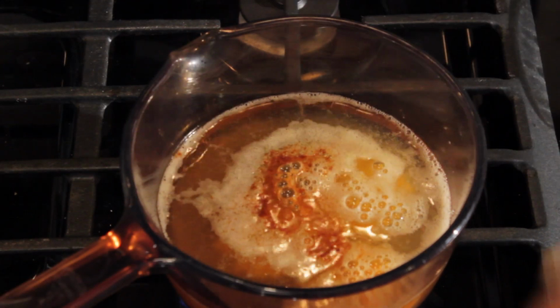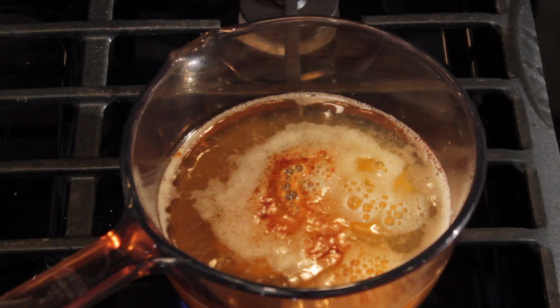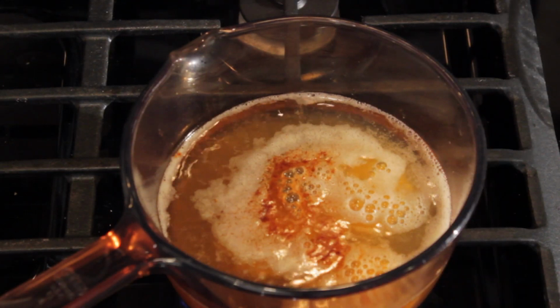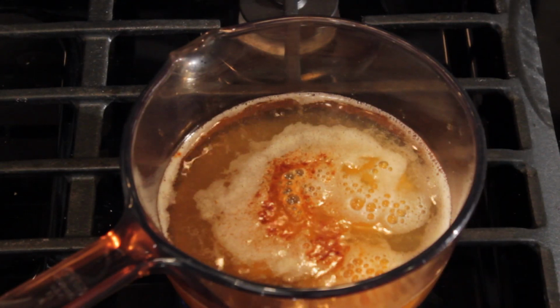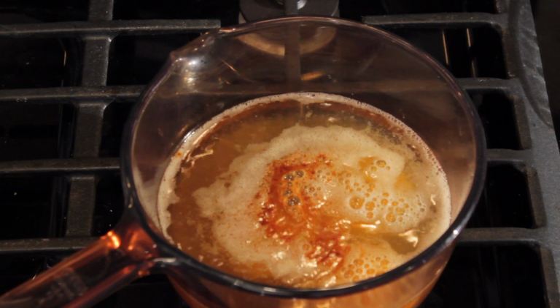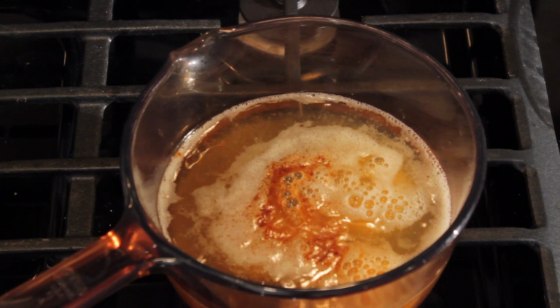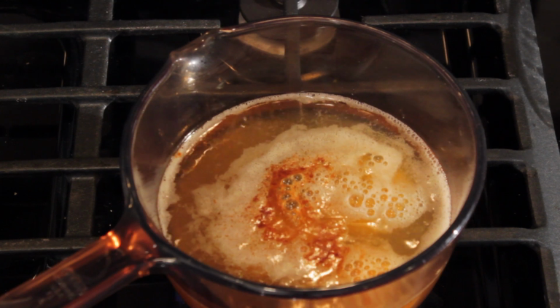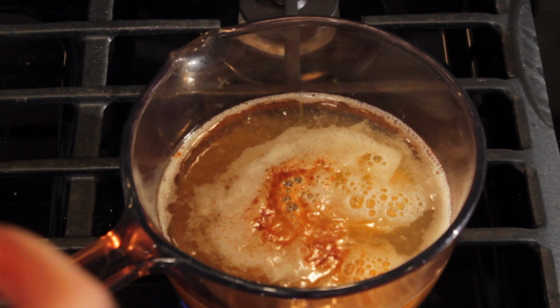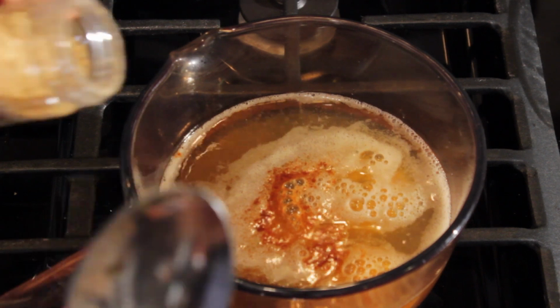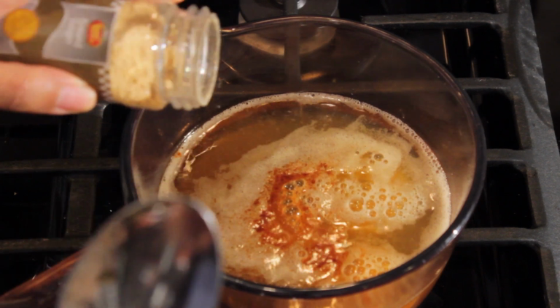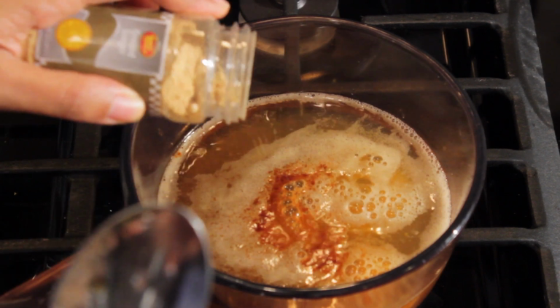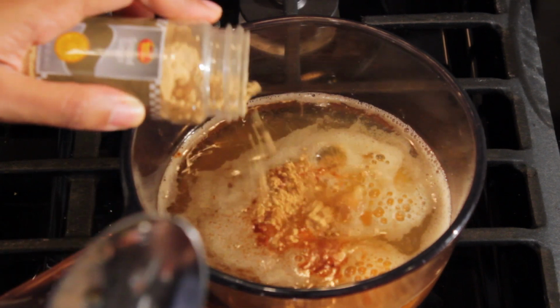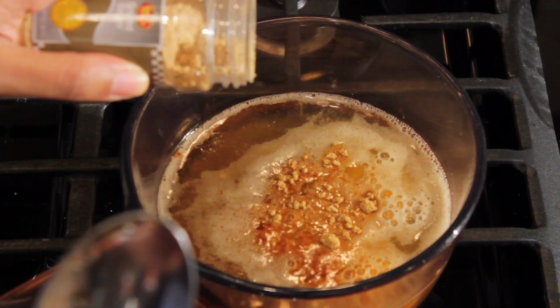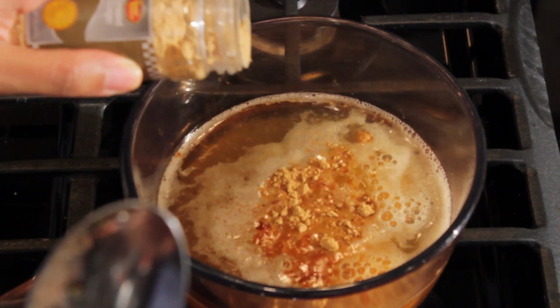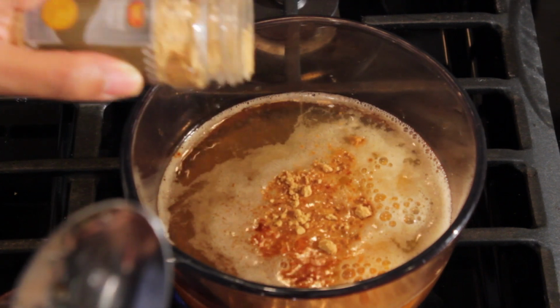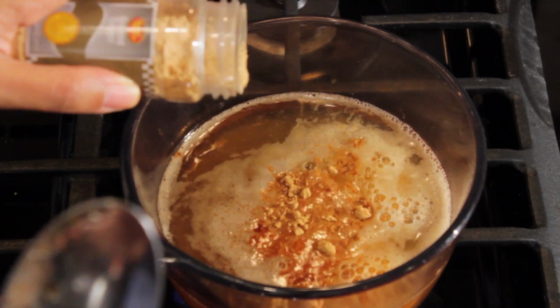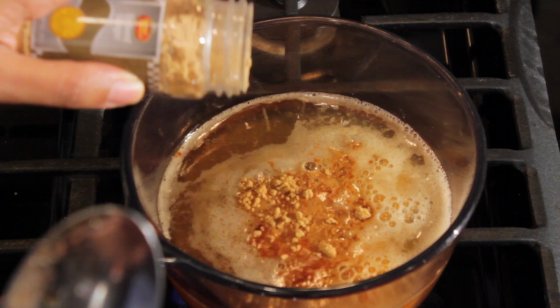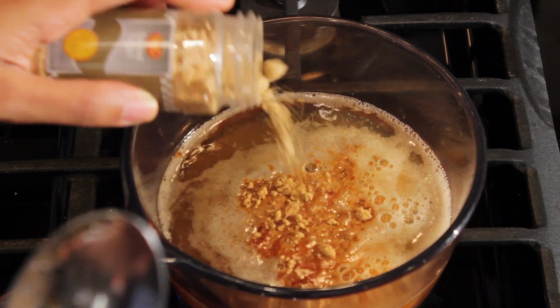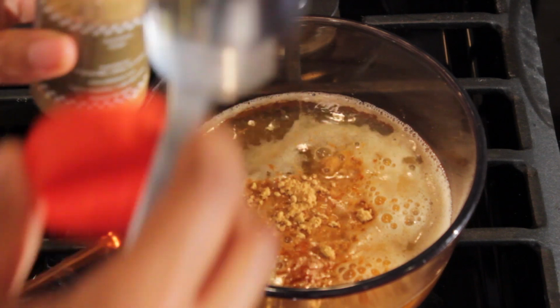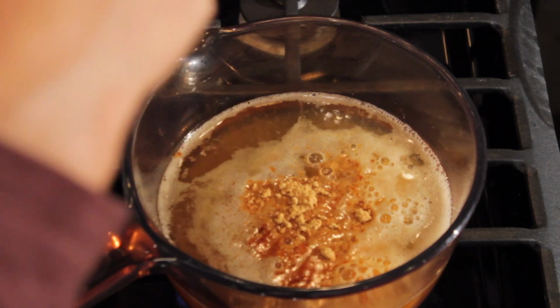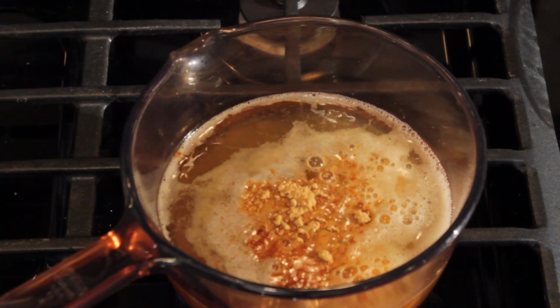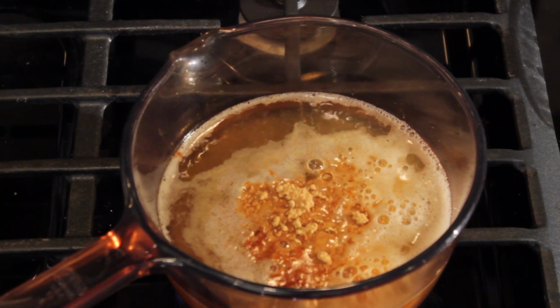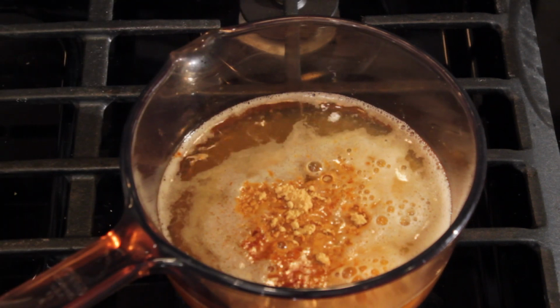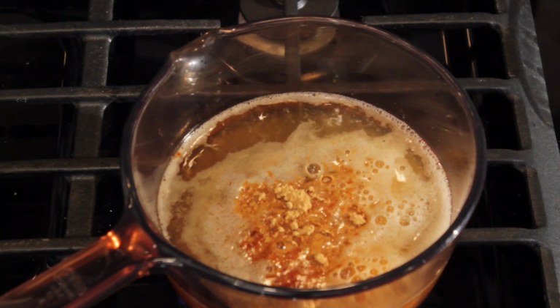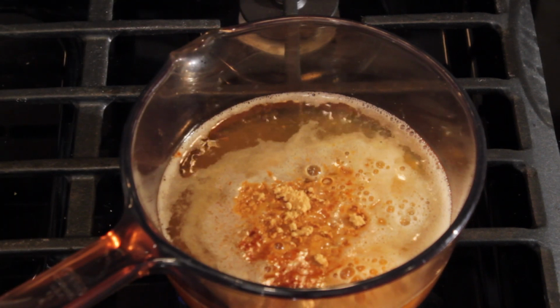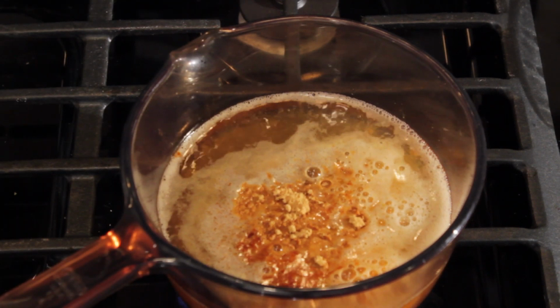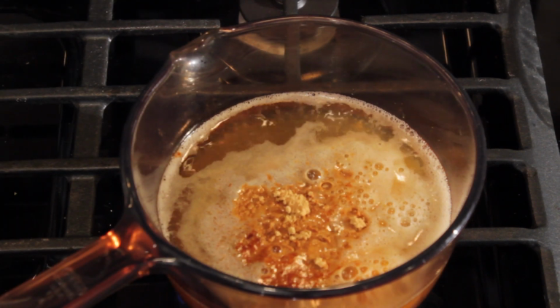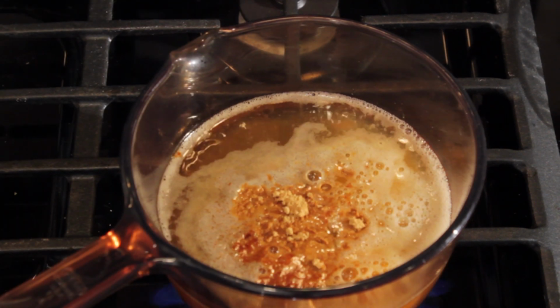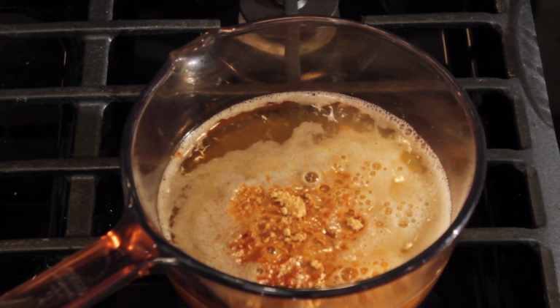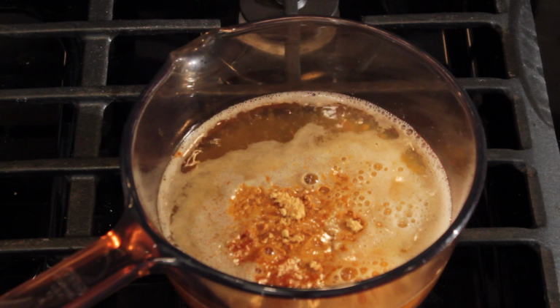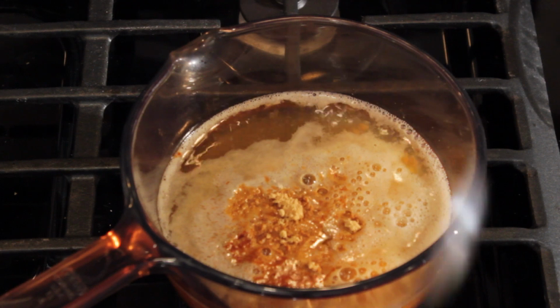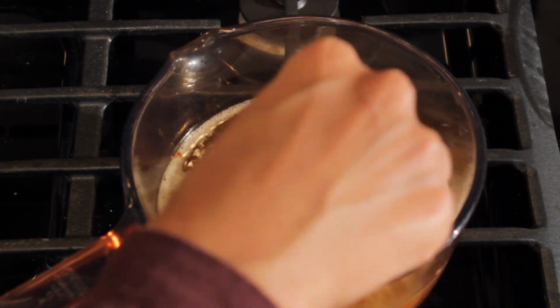That was my tangerine and I am going to eyeball a tablespoon of ground ginger right there. Stir this up and turn my flame off.